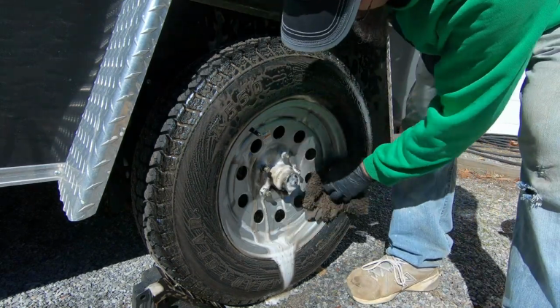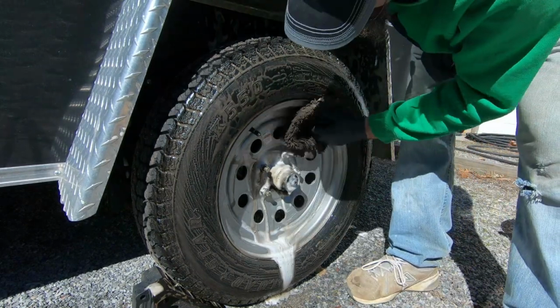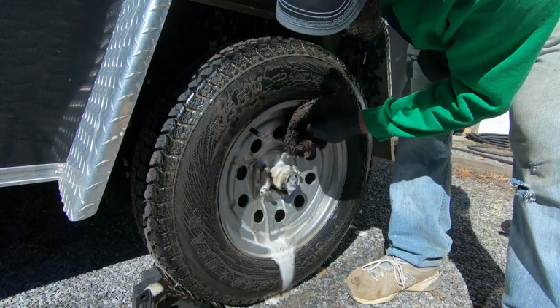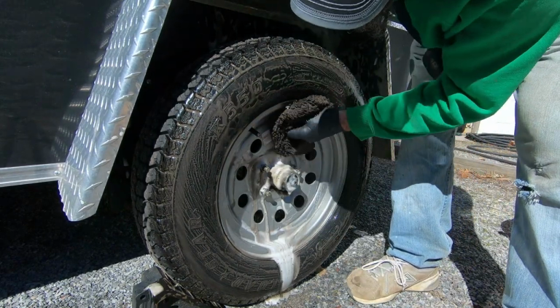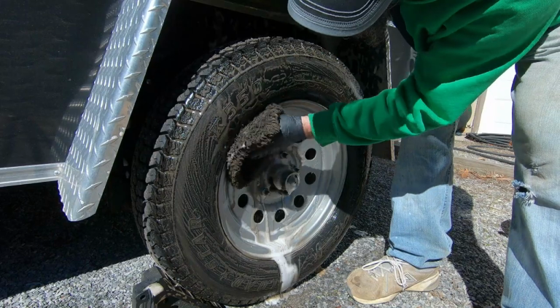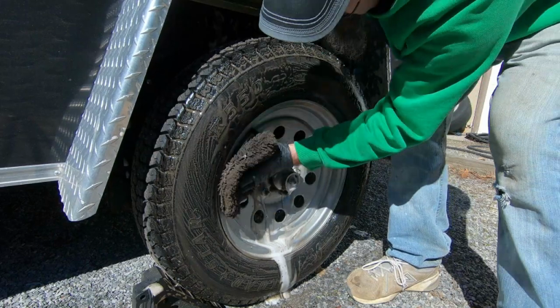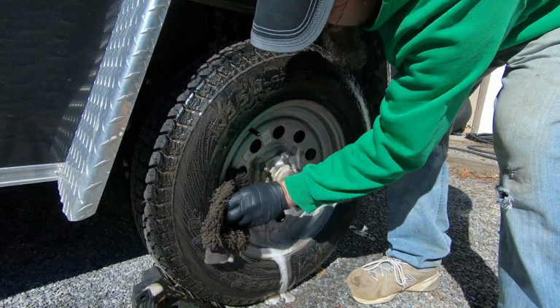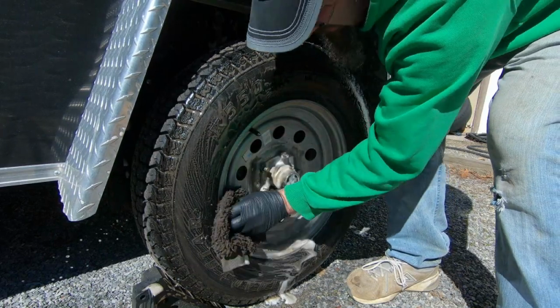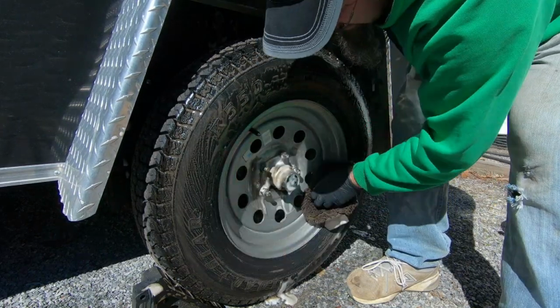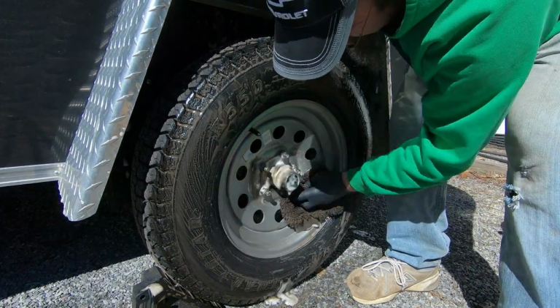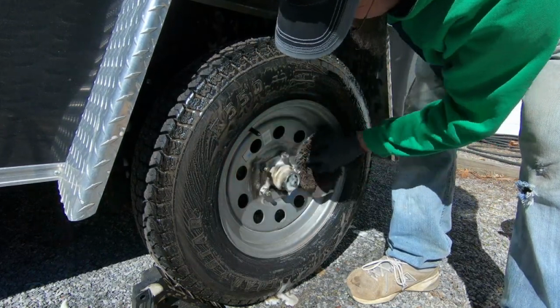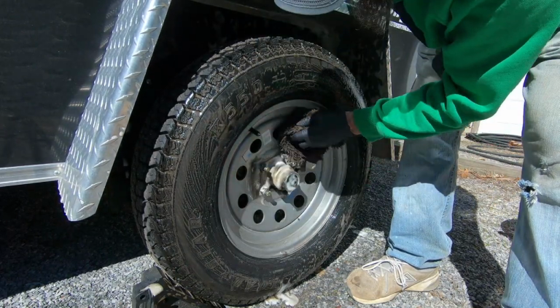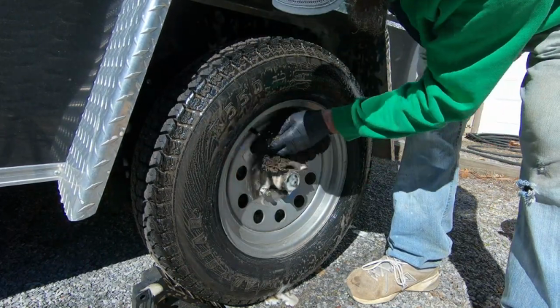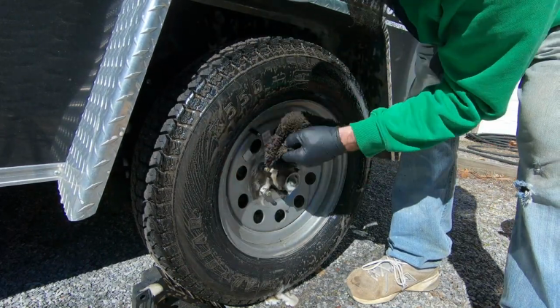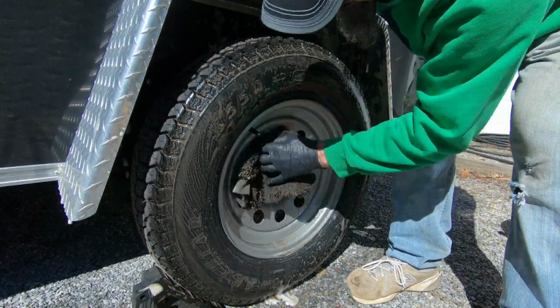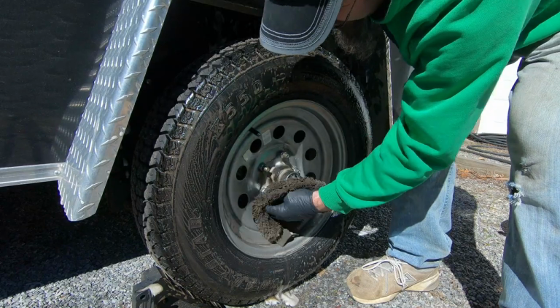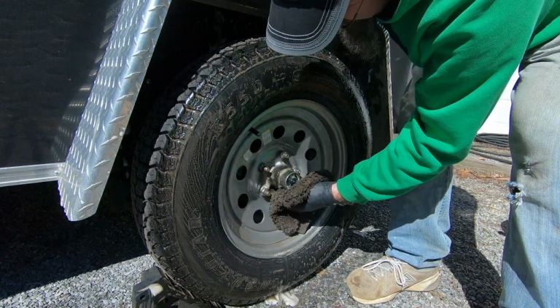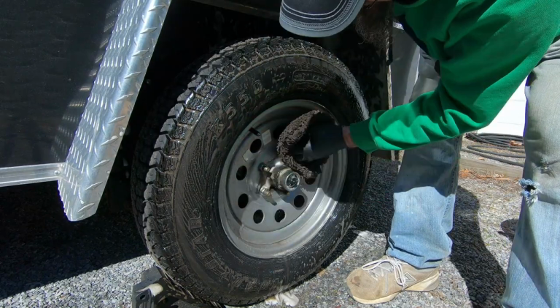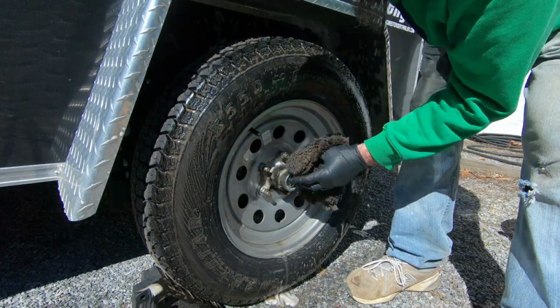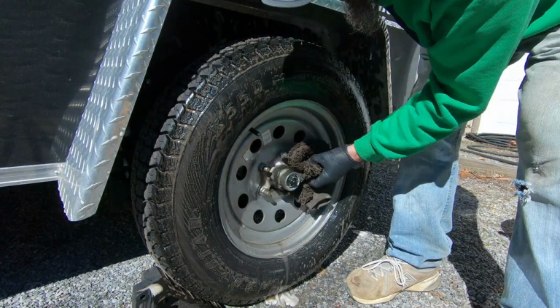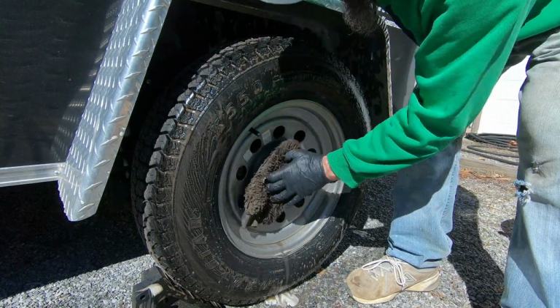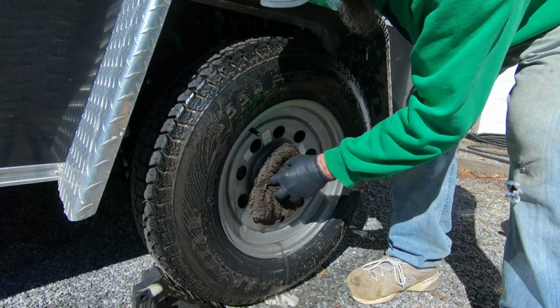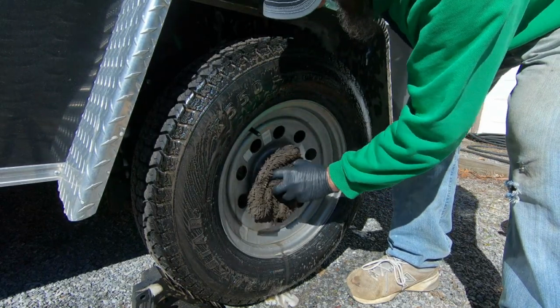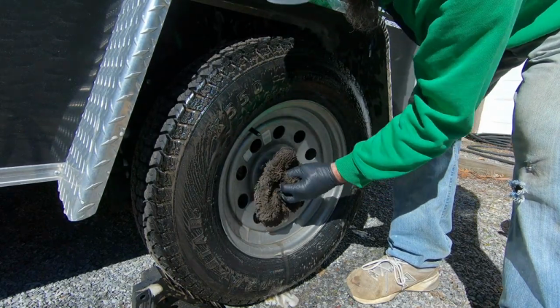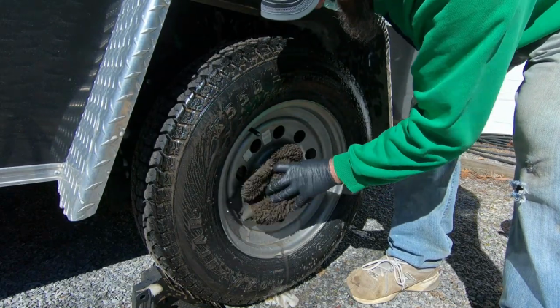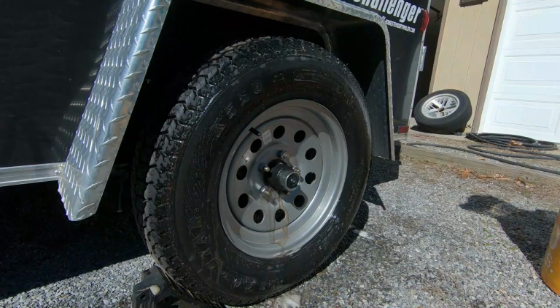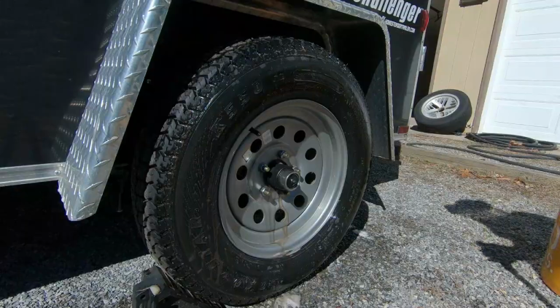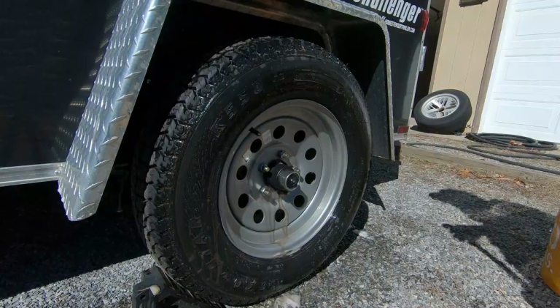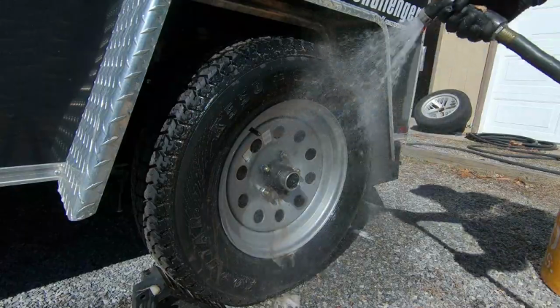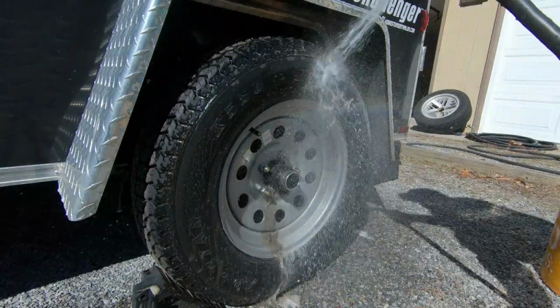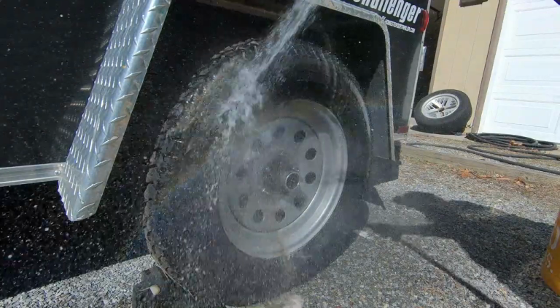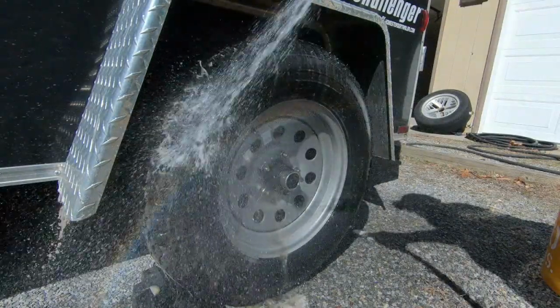With a trailer wheel, obviously there's no brake dust, so there's no reason to use a wheel cleaner — the Super Clean works perfectly fine. But even that grease that comes out of the hub bearing a little bit, it just breaks that stuff down, no problem.